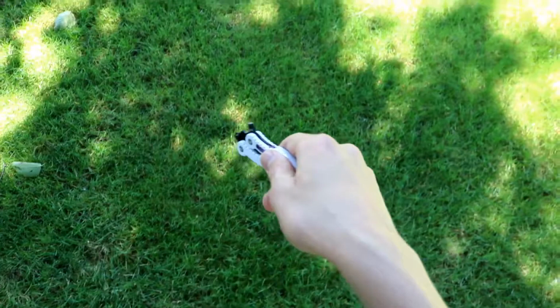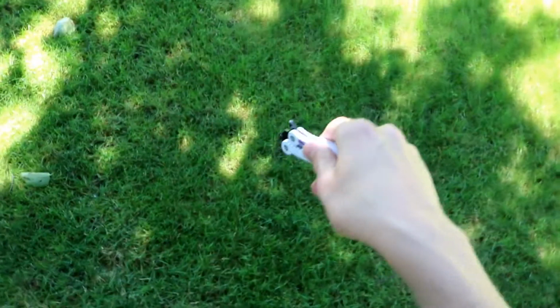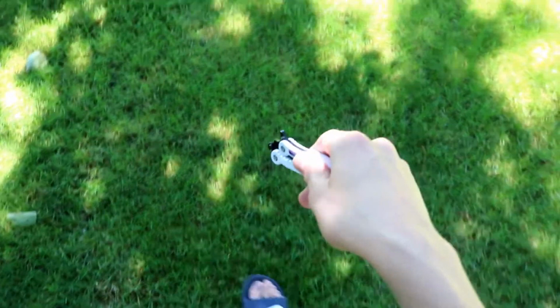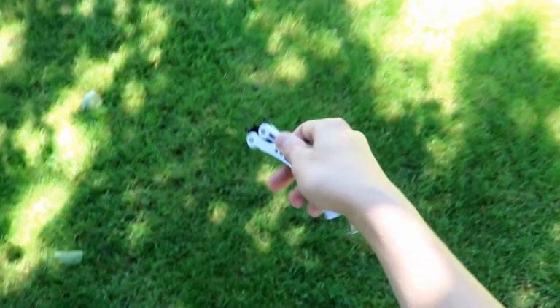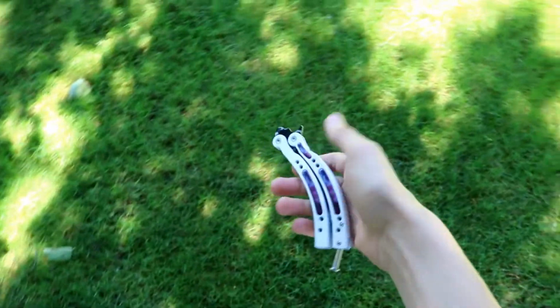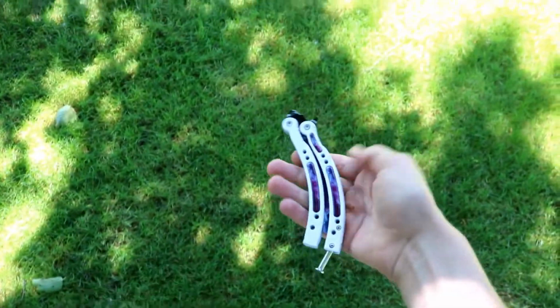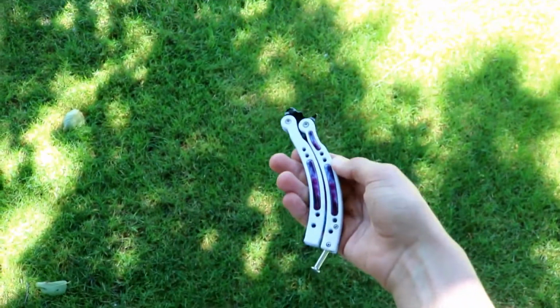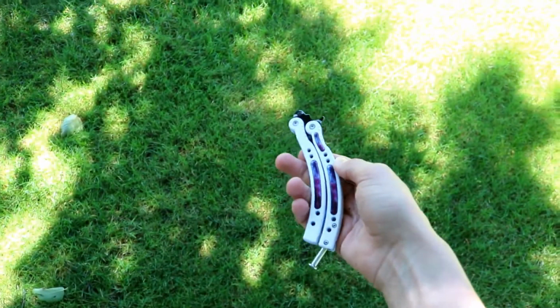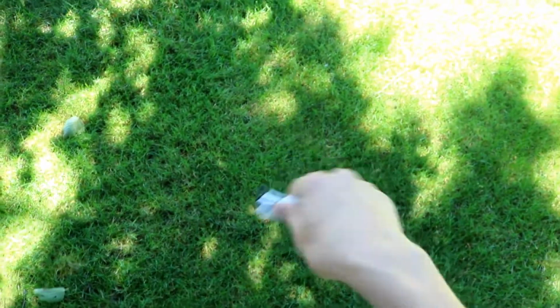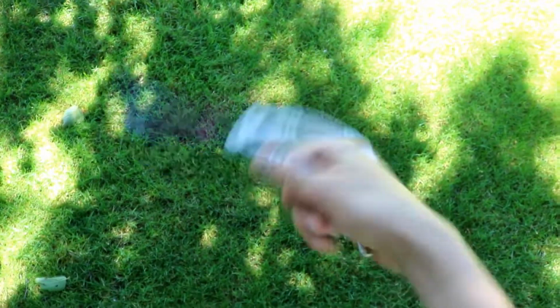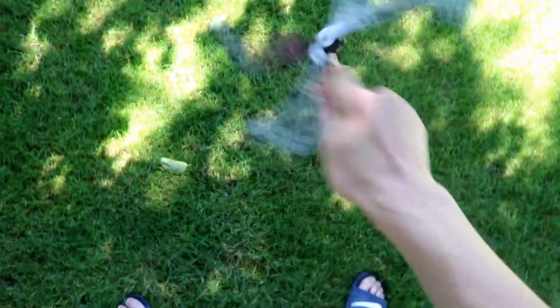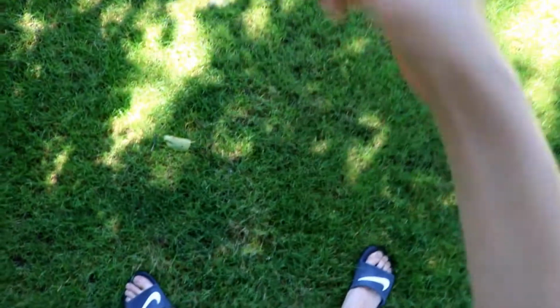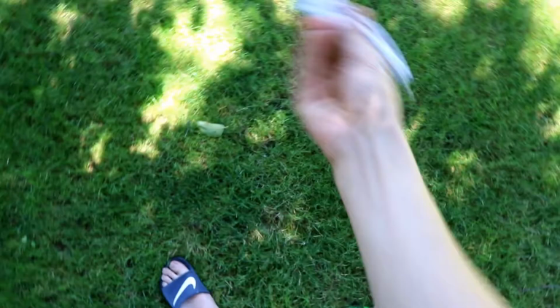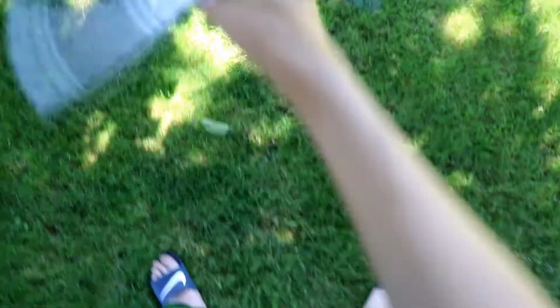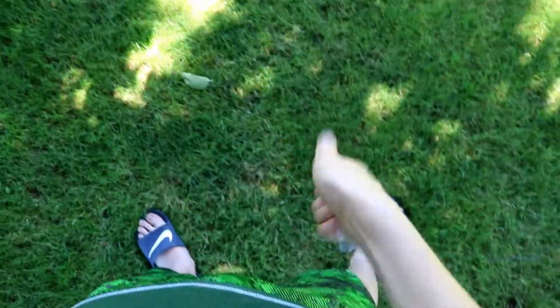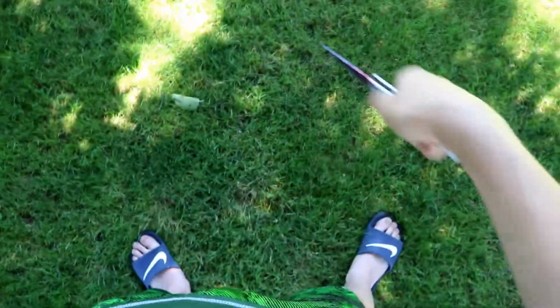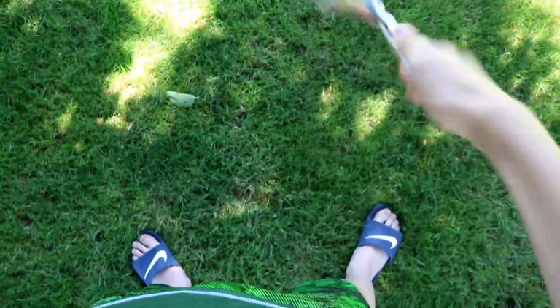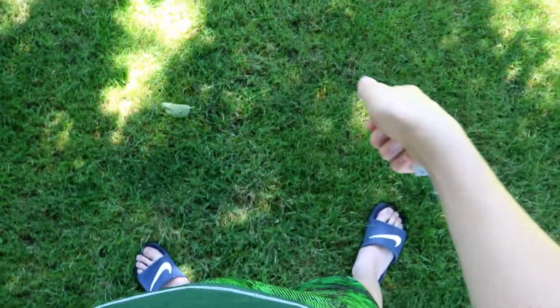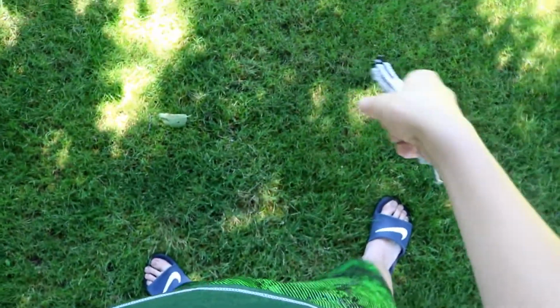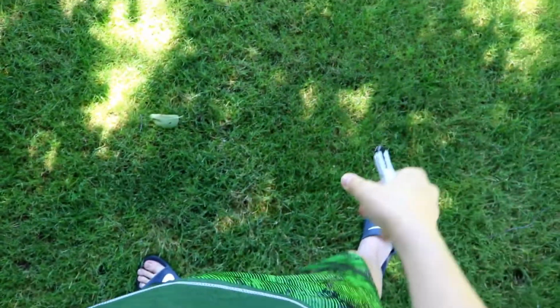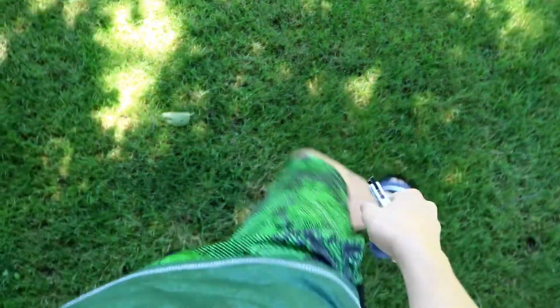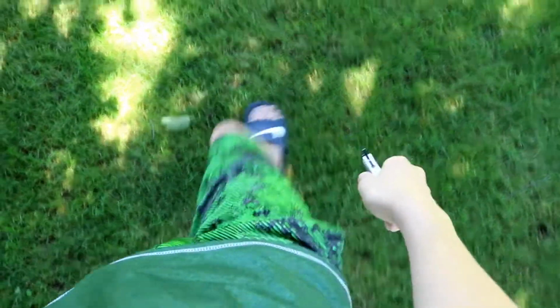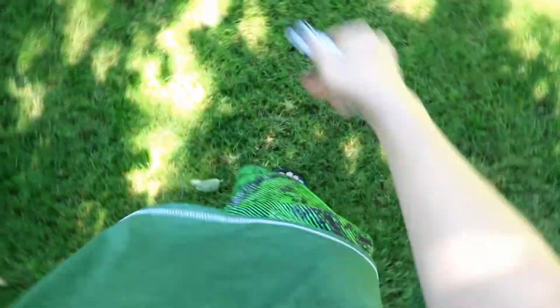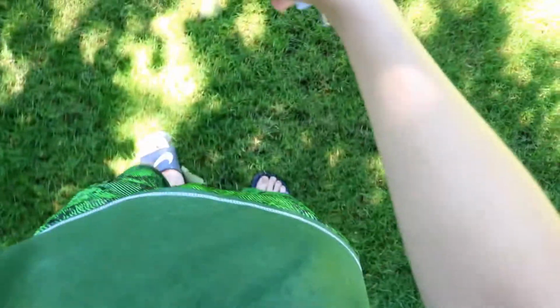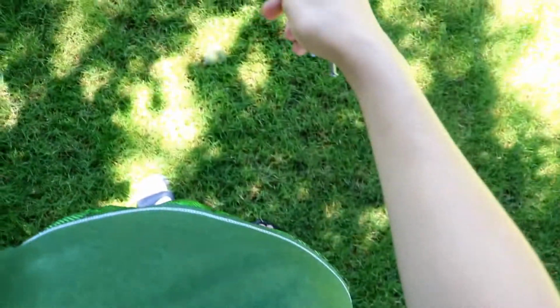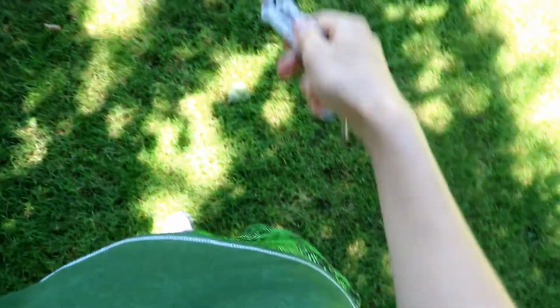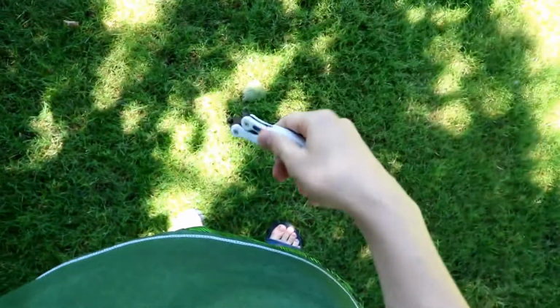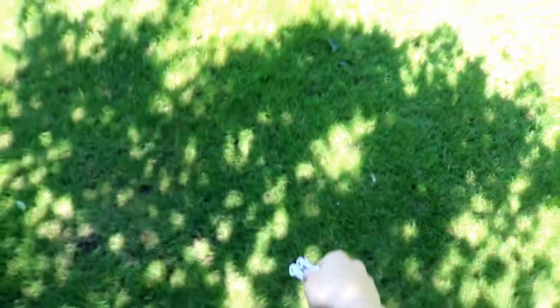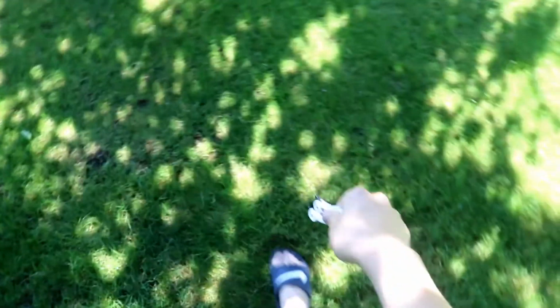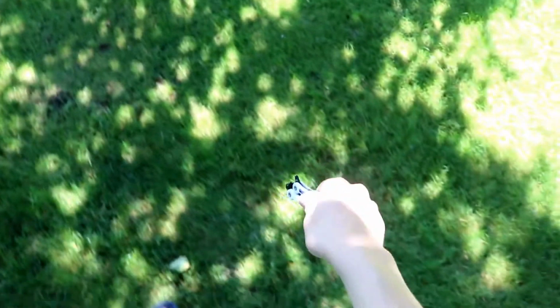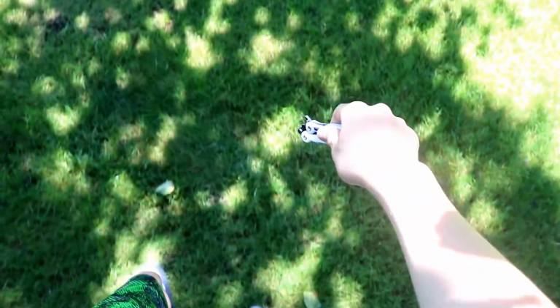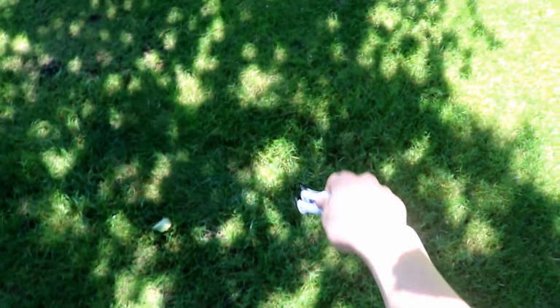Hello everyone, welcome back to another video. Today I'm going to be teaching you a balisong trick. That's what the trick looks like, and what you need to know for it is the index rollover, which looks like this.